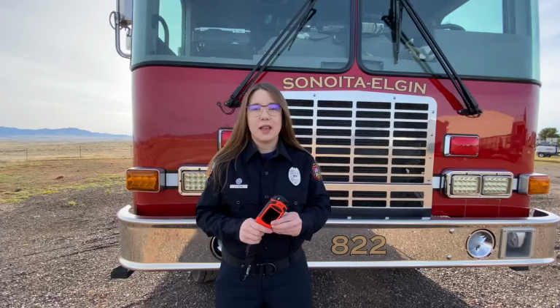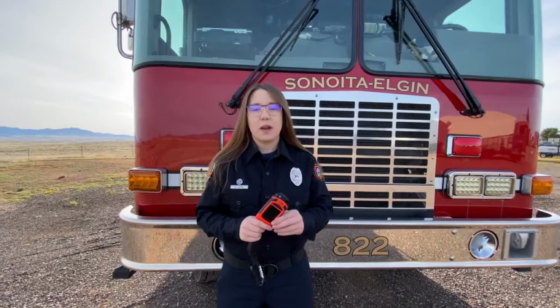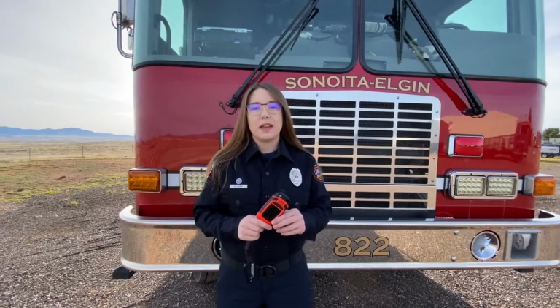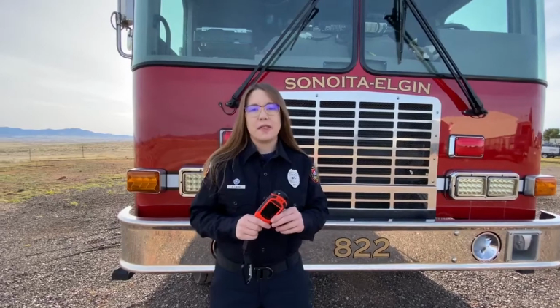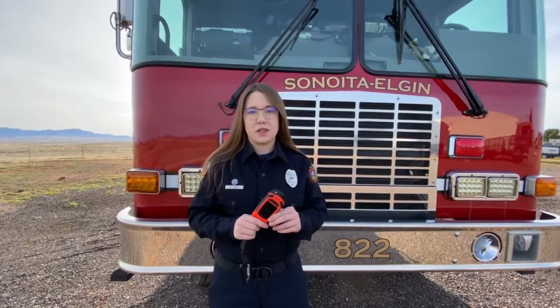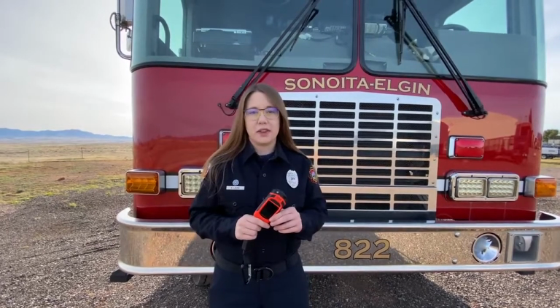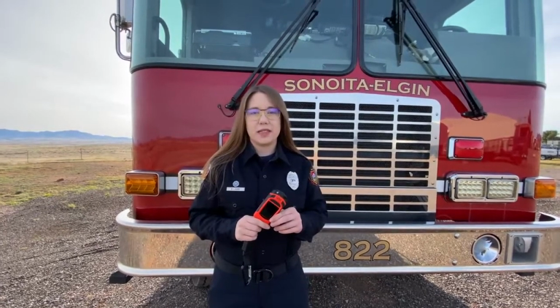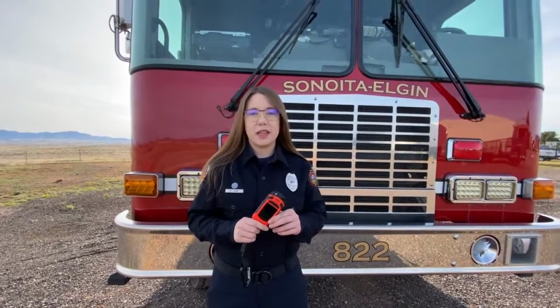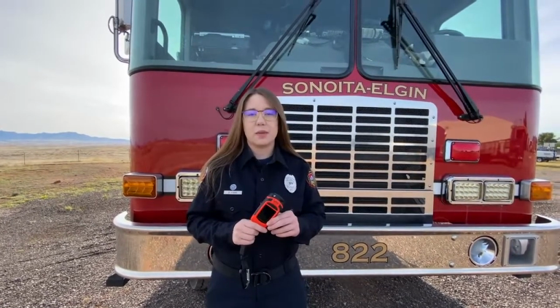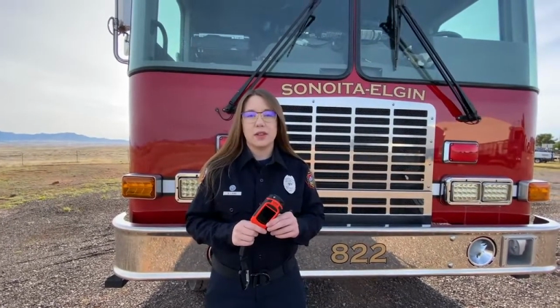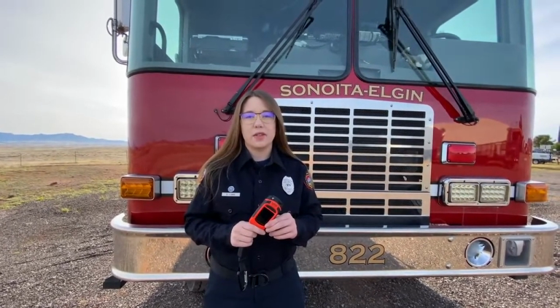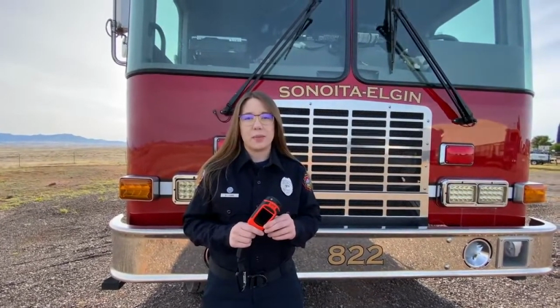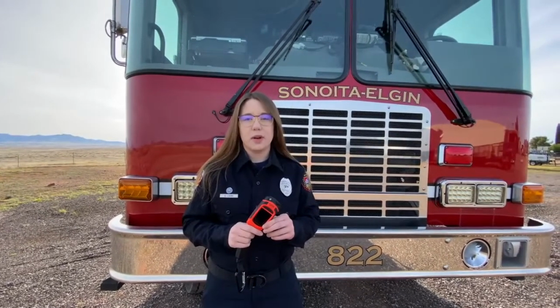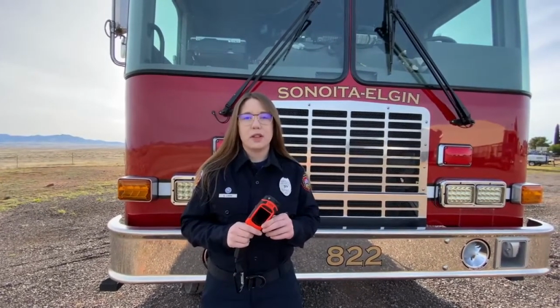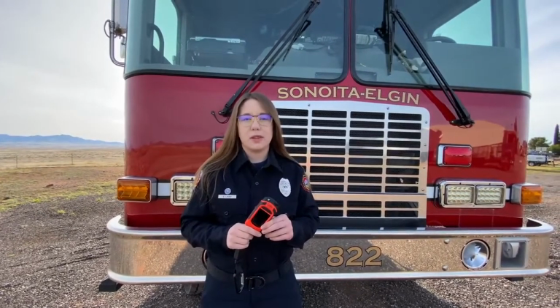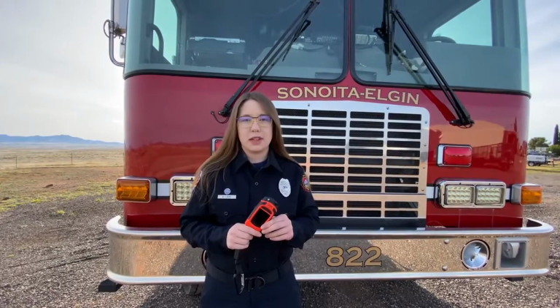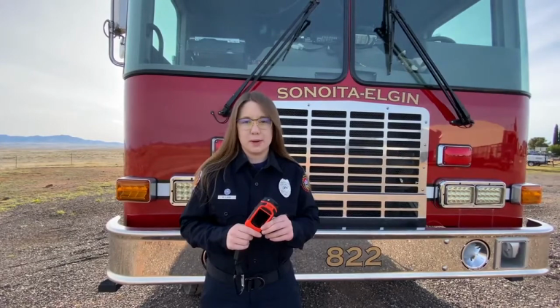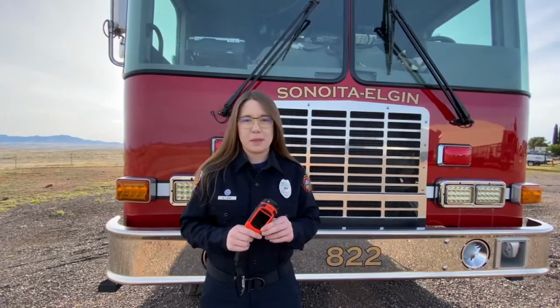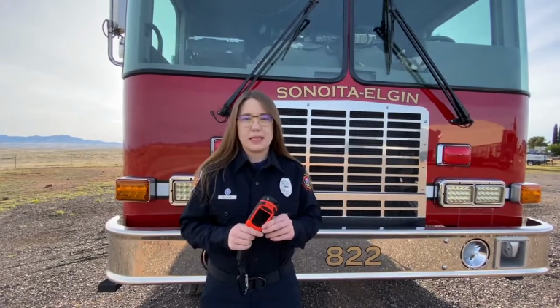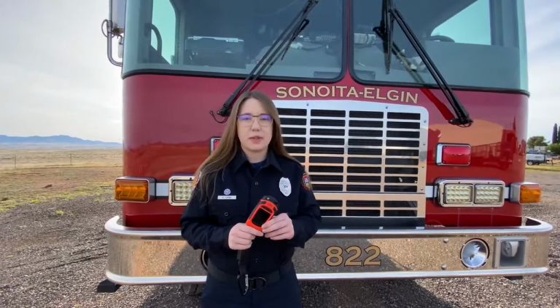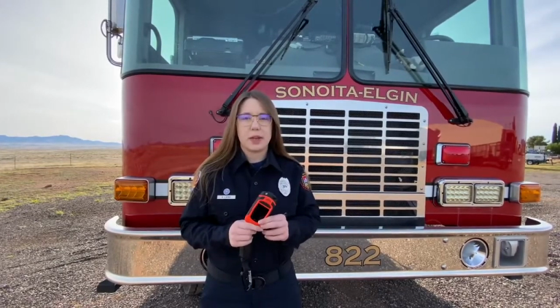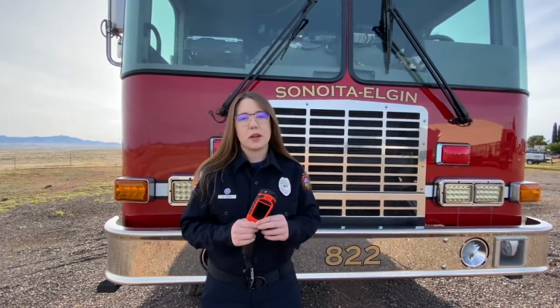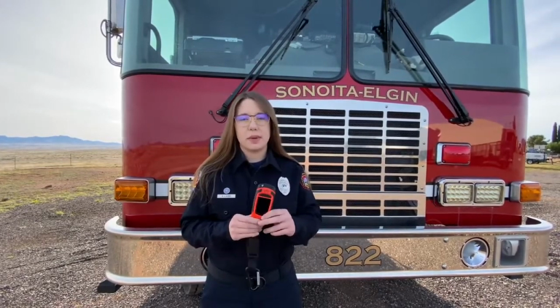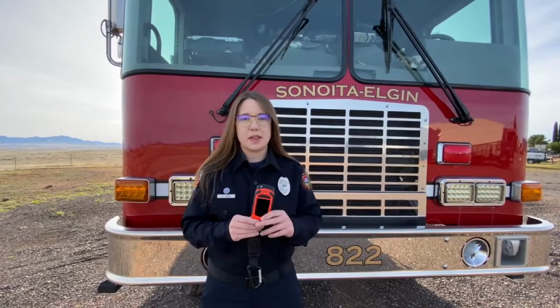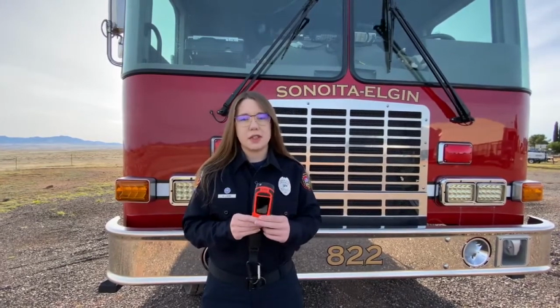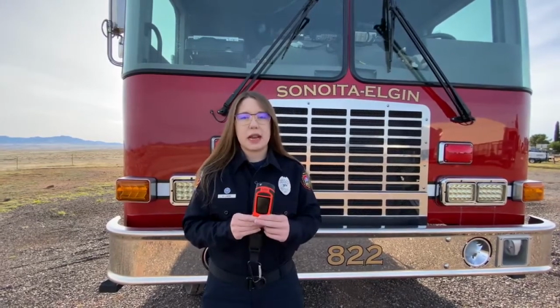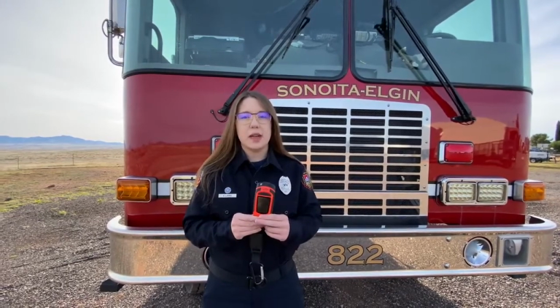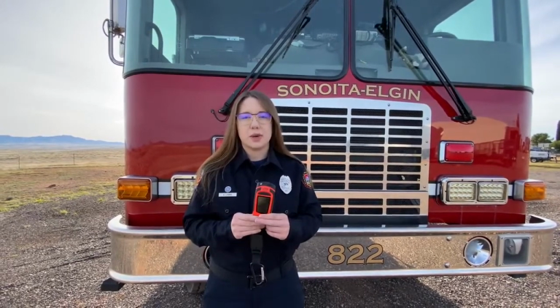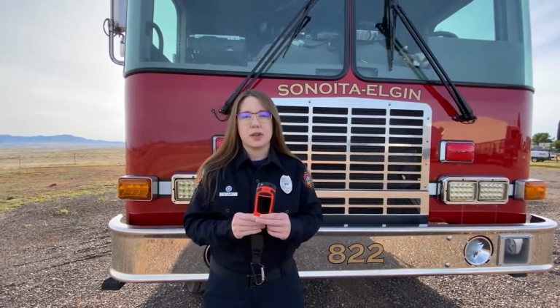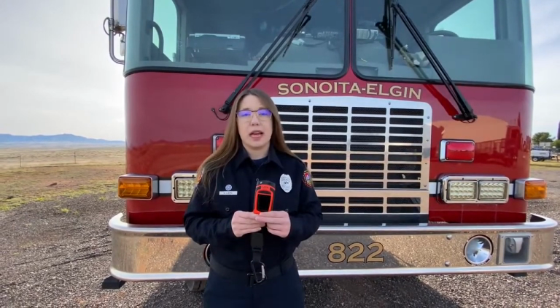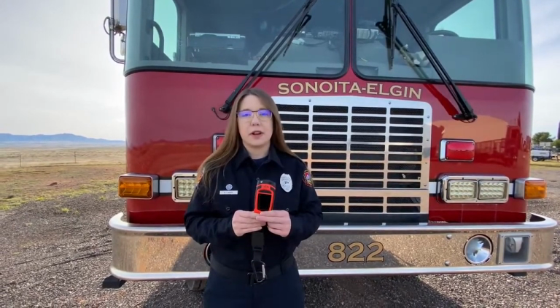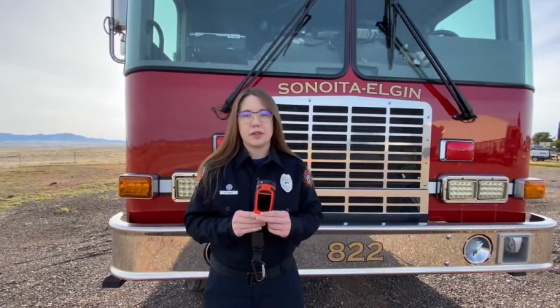Welcome to the SEFD training video for the Seek Thermal Reveal Fire Pro thermal imaging camera. Today we're going to be going over some of the basic features of the camera as well as showing you a live fire demonstration.